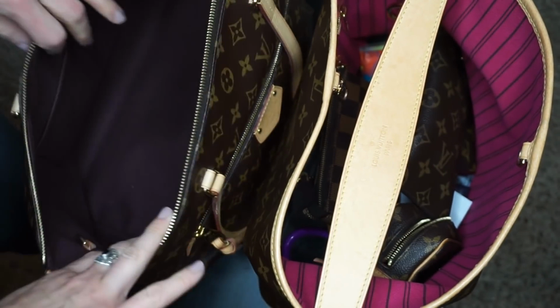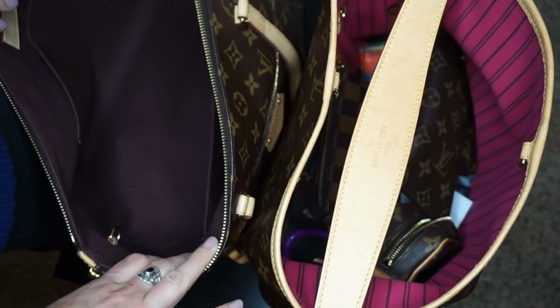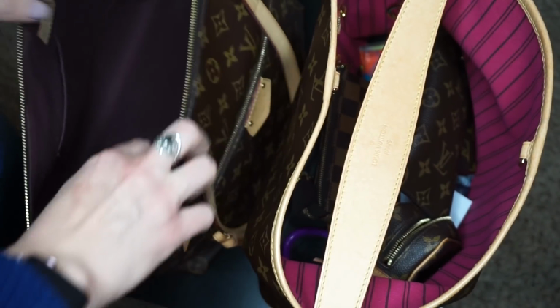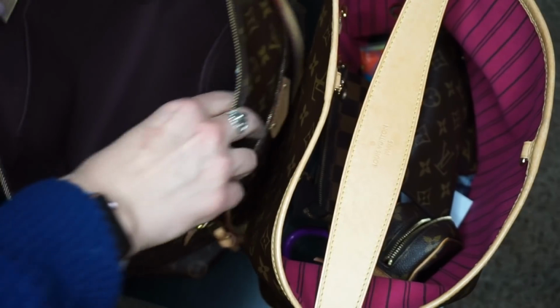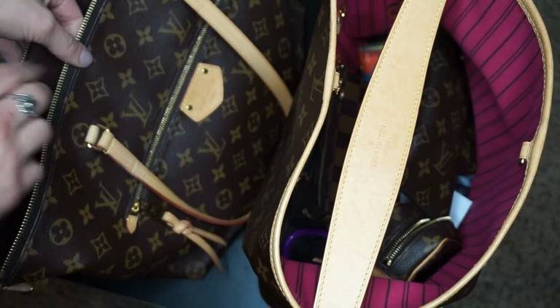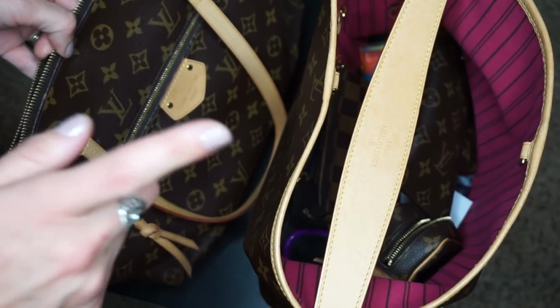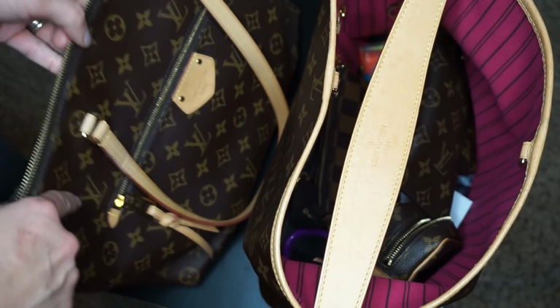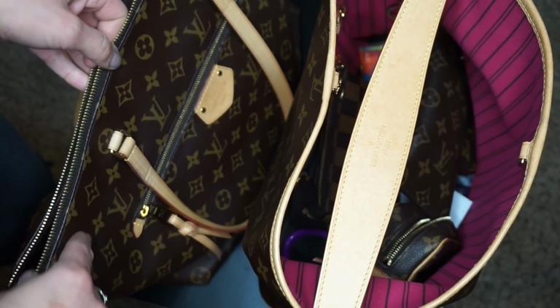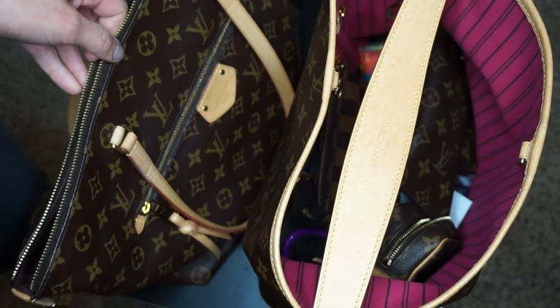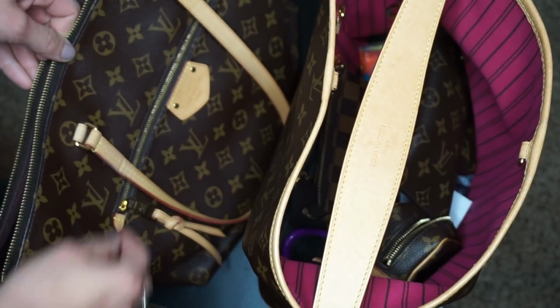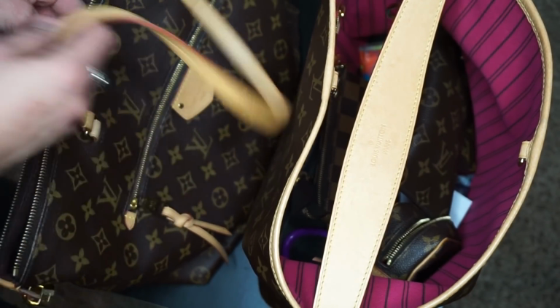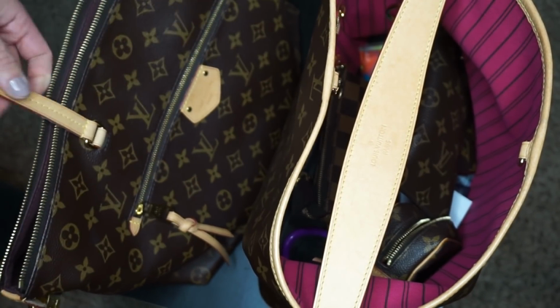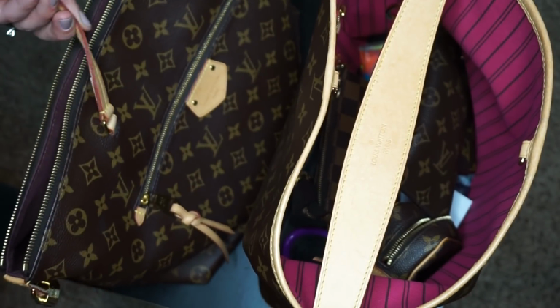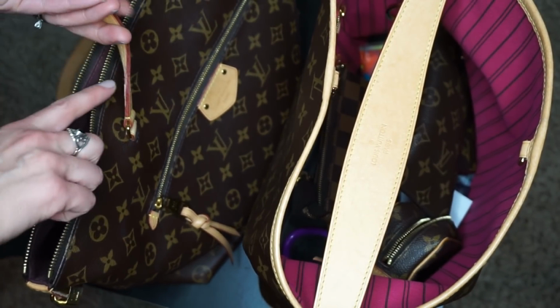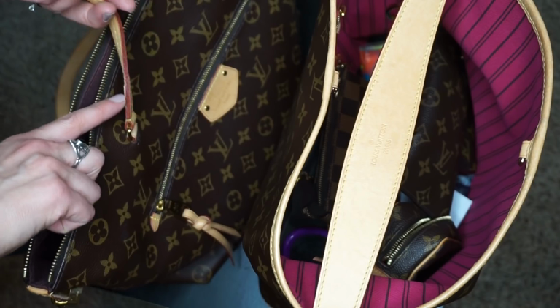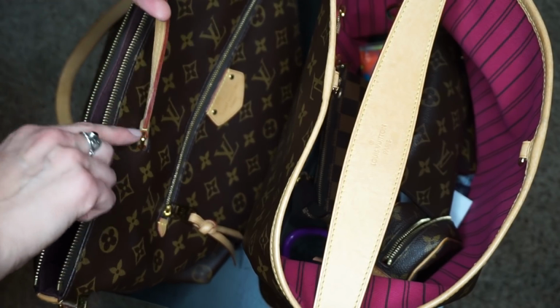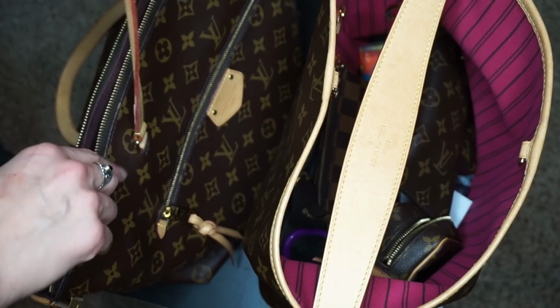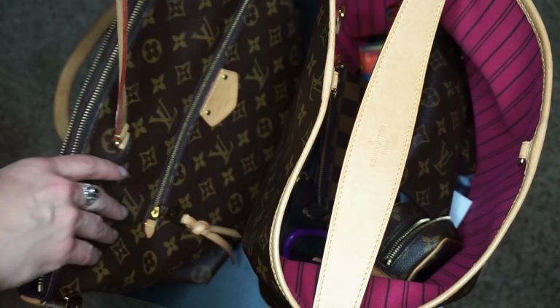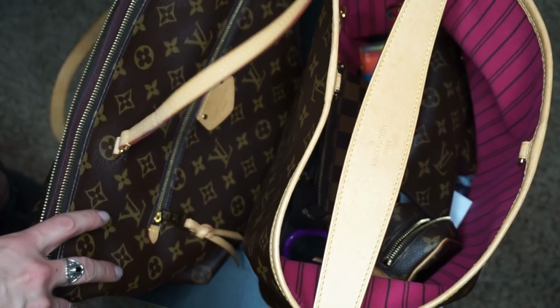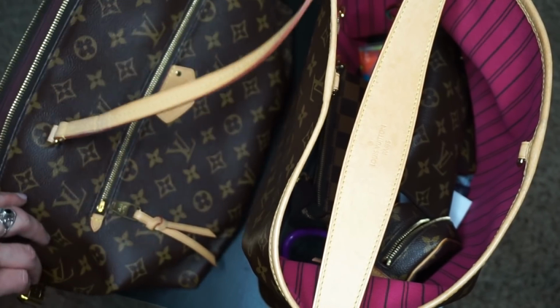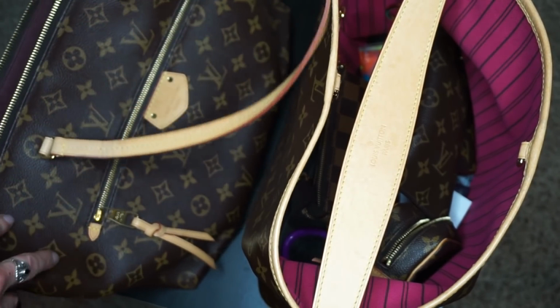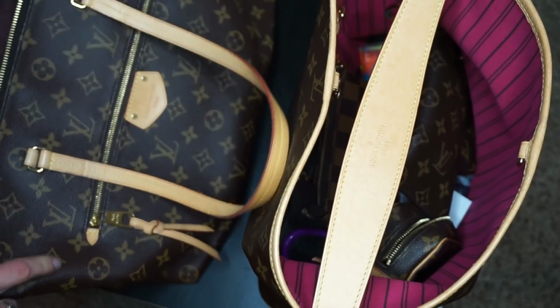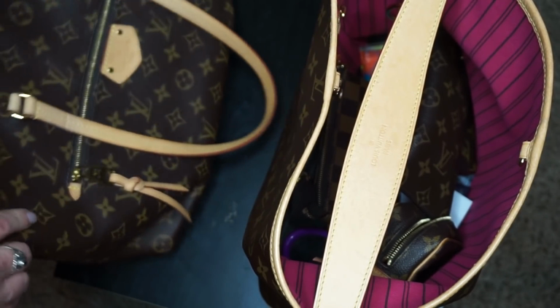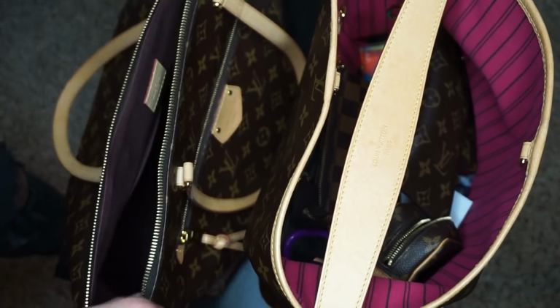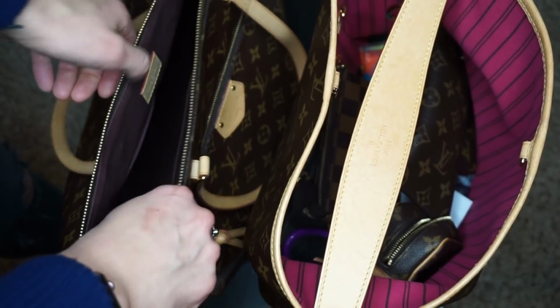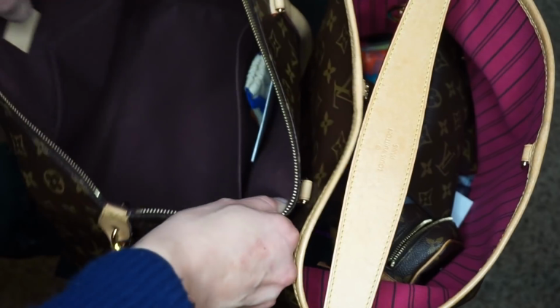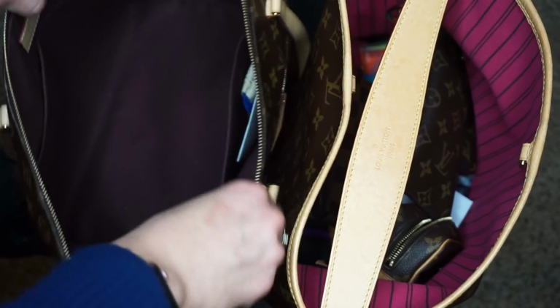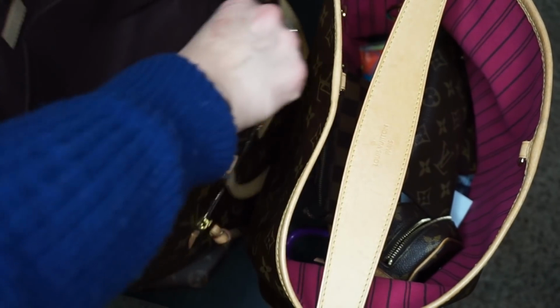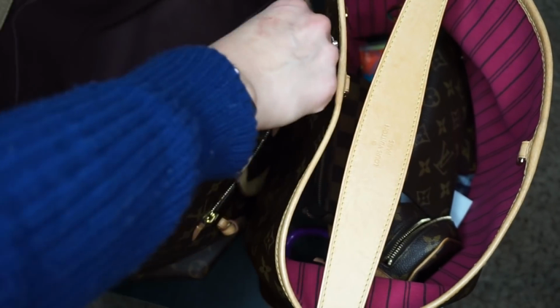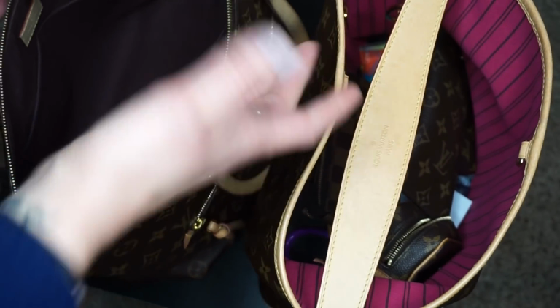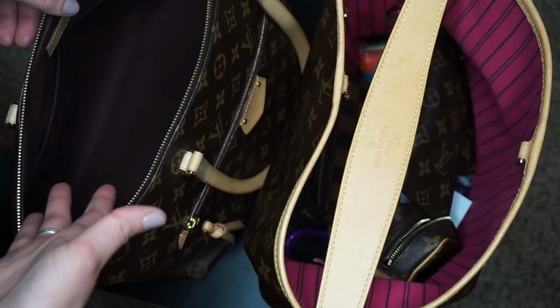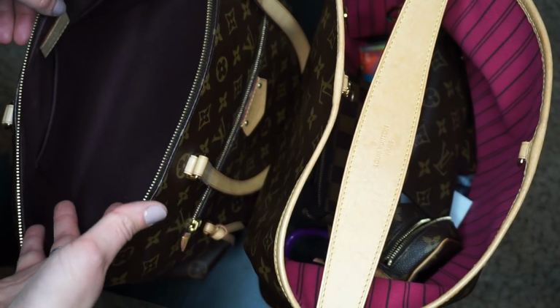This is MM size. In case you were curious, they did discontinue it in the monogram — I'm going to guess because of the strap and how it frays. But they still have it in the Damier, Aben, and Damier Azur. But this will forever be my favorite. So let's switch everything over.